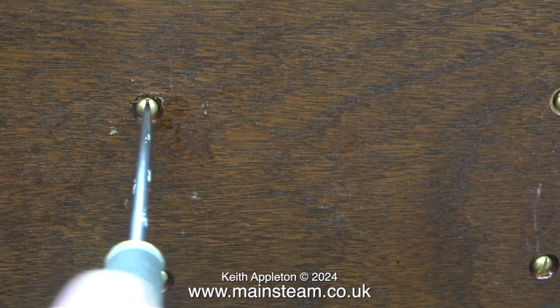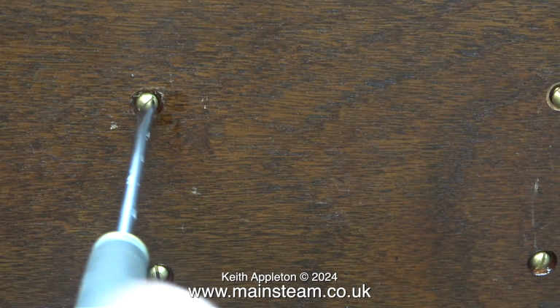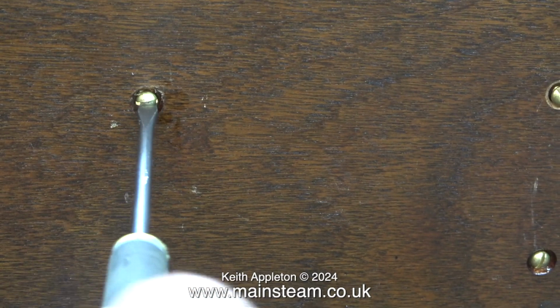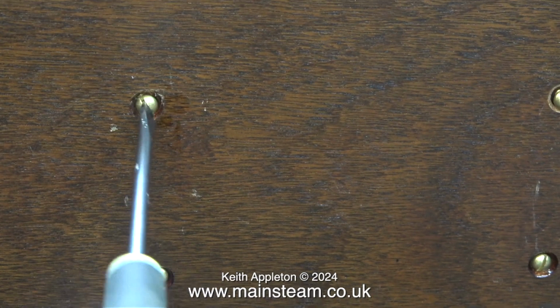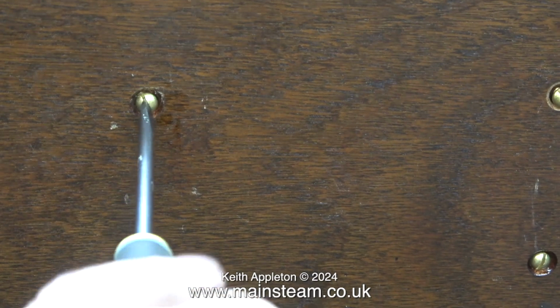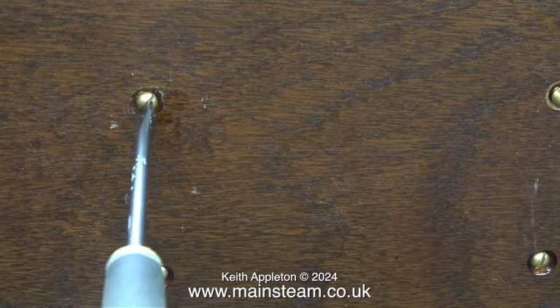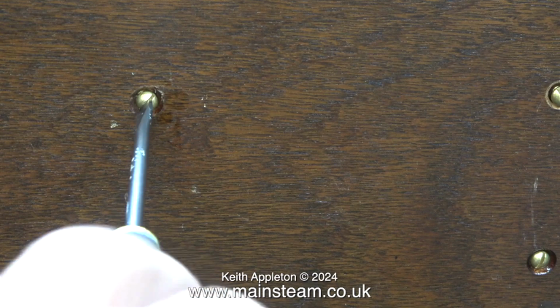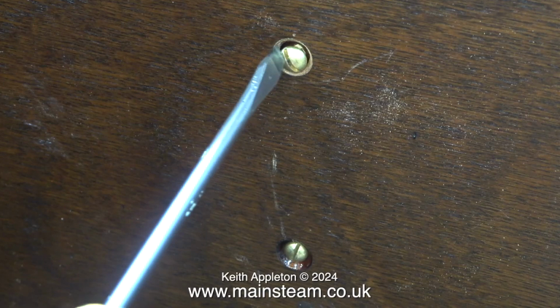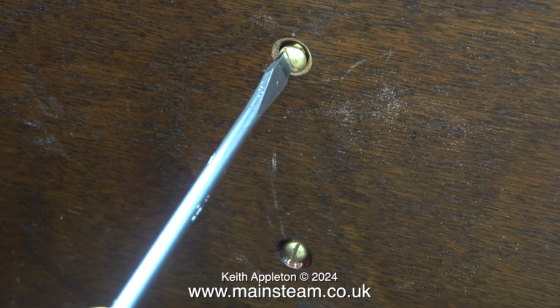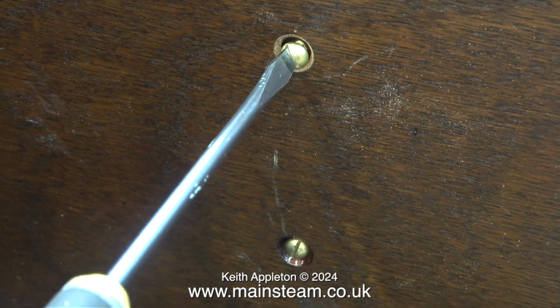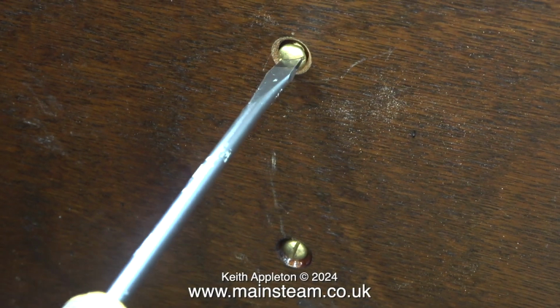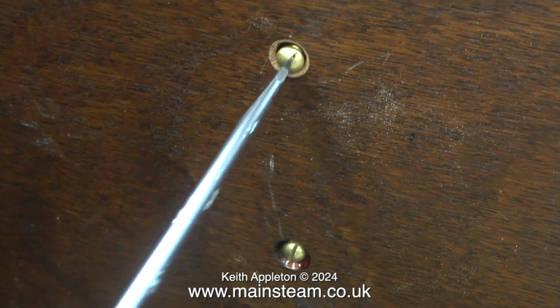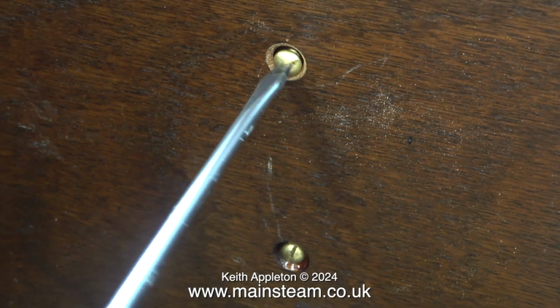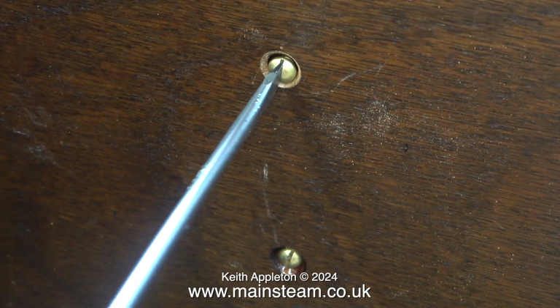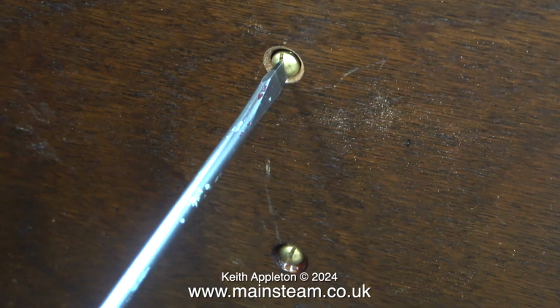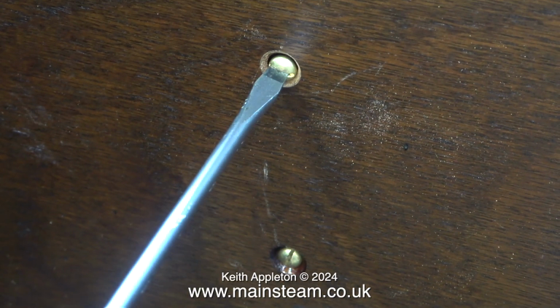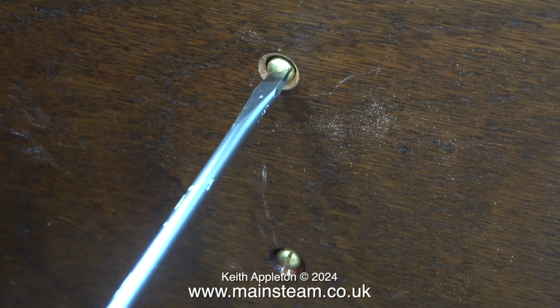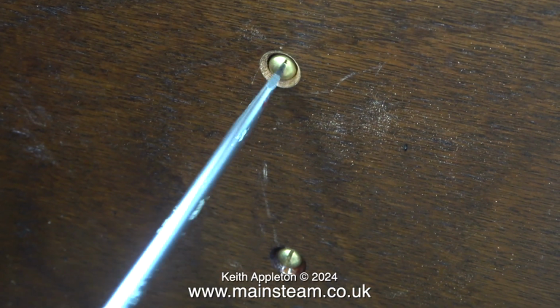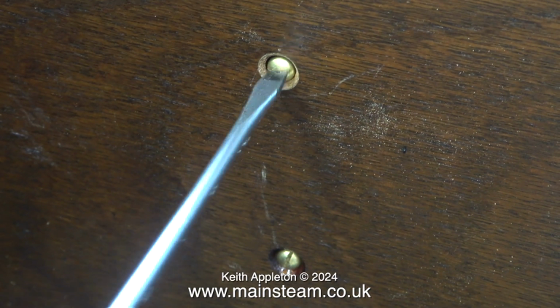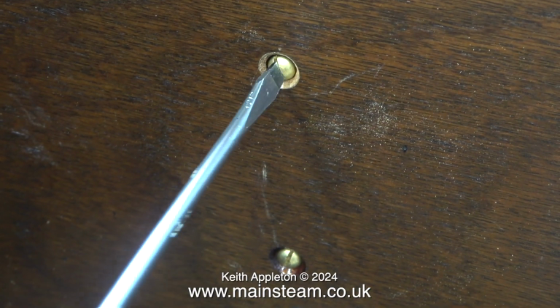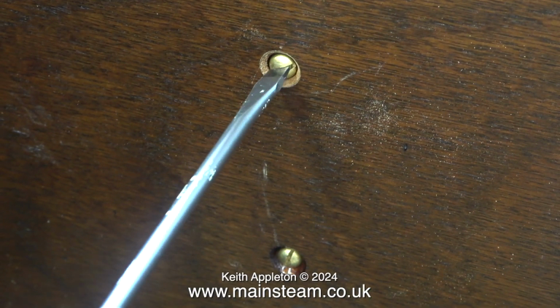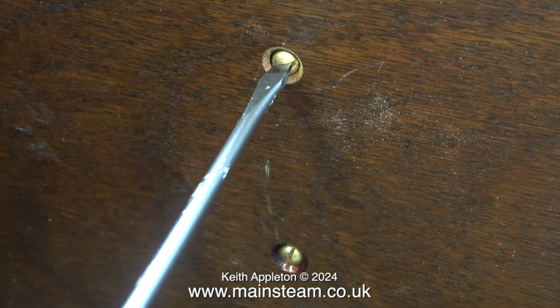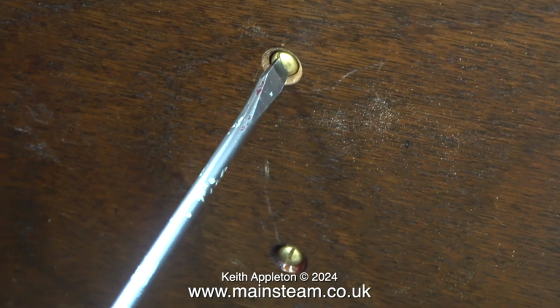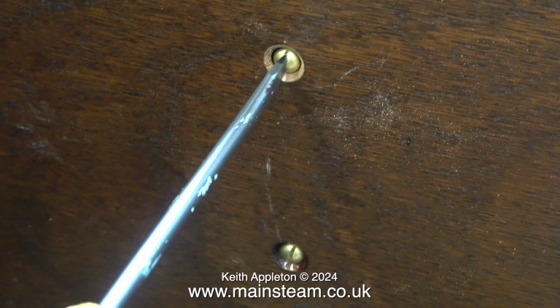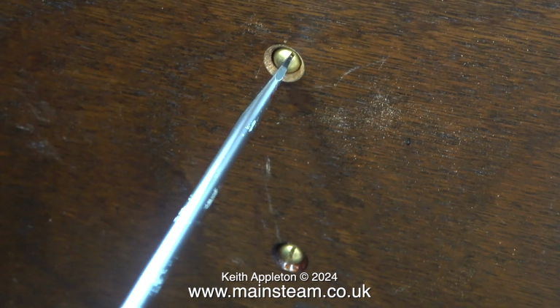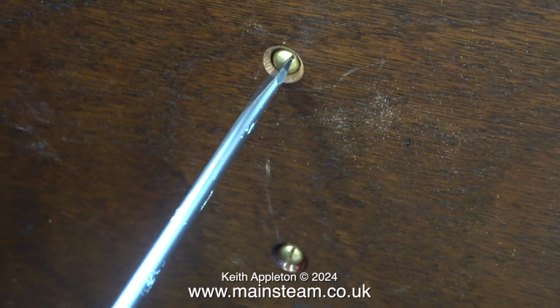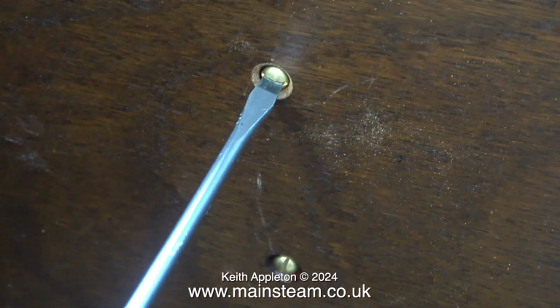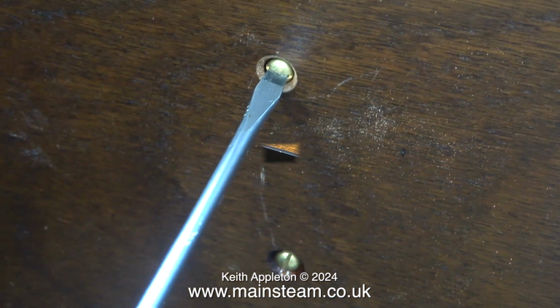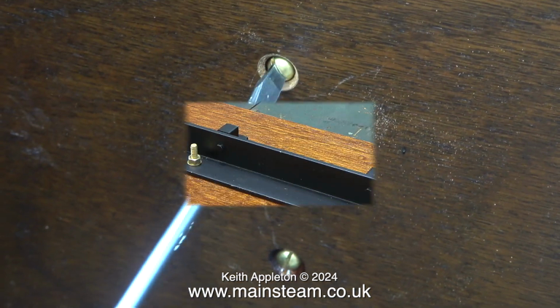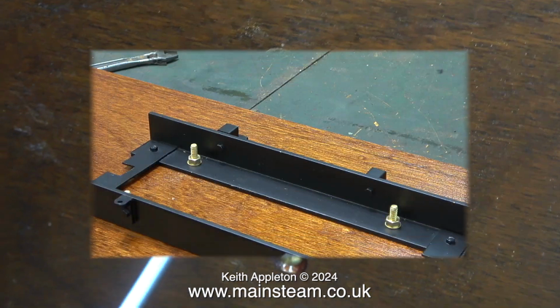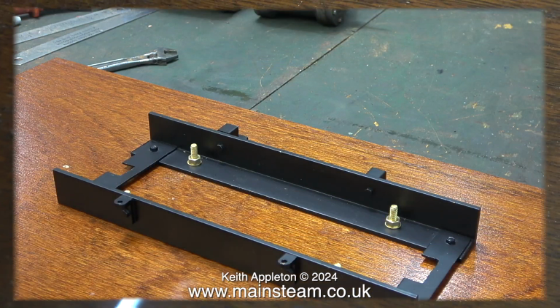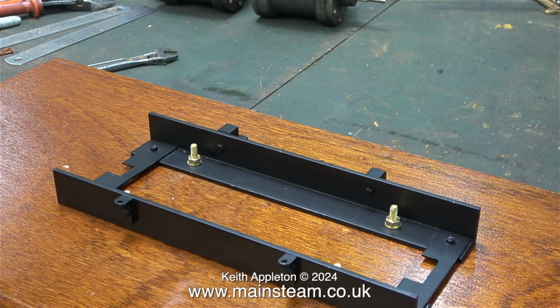When using brass fittings that mark easily — particularly dome-headed brass bolts — it's a good idea to select the correct screwdriver for the job.